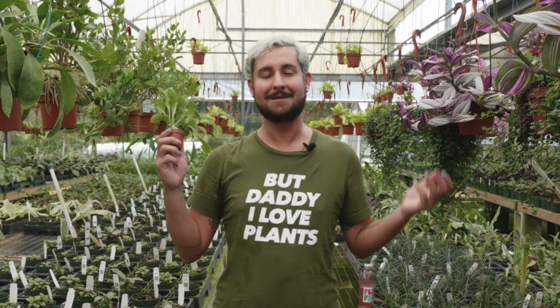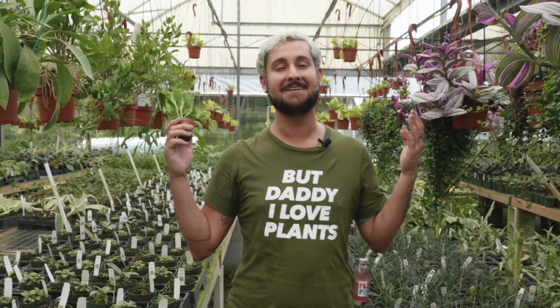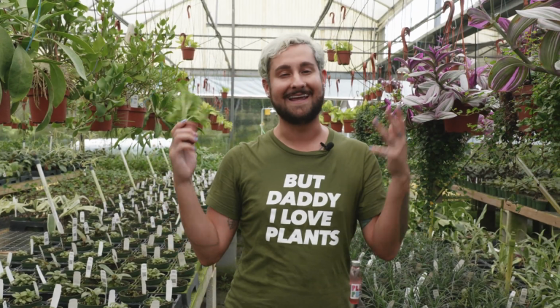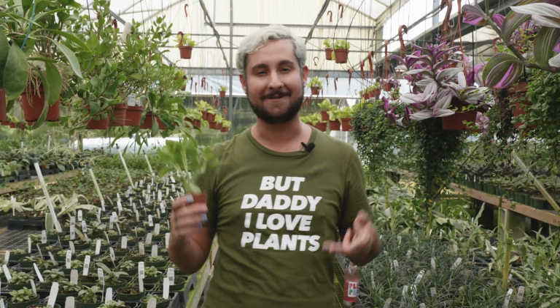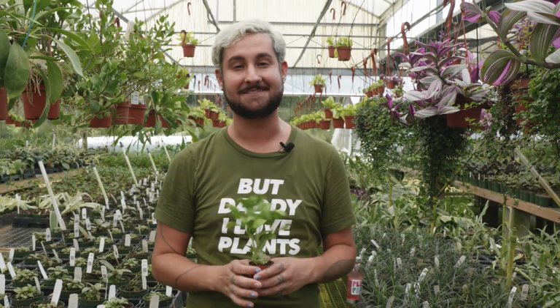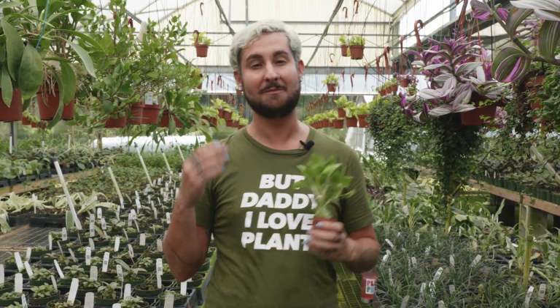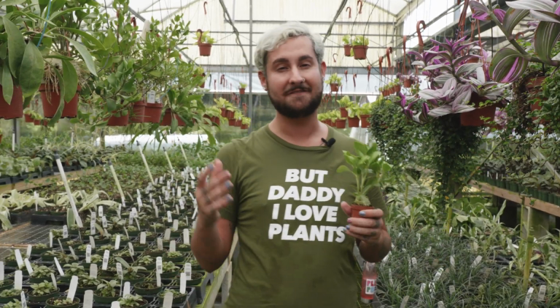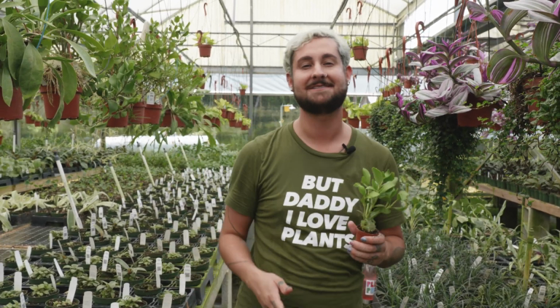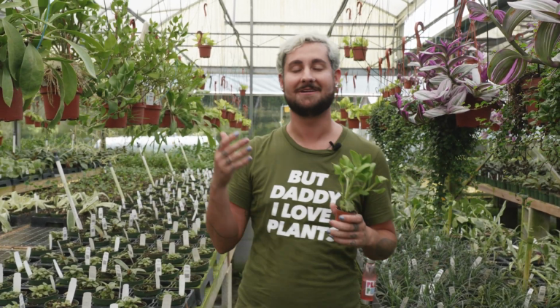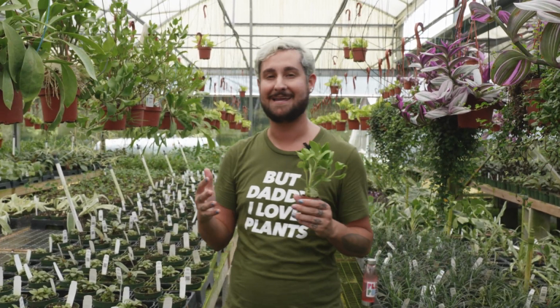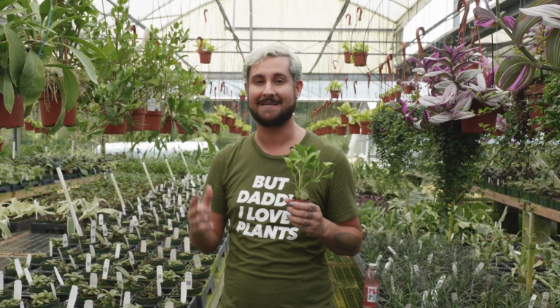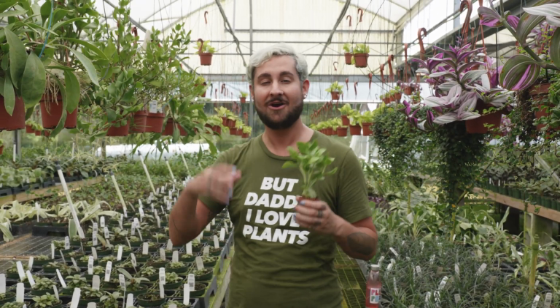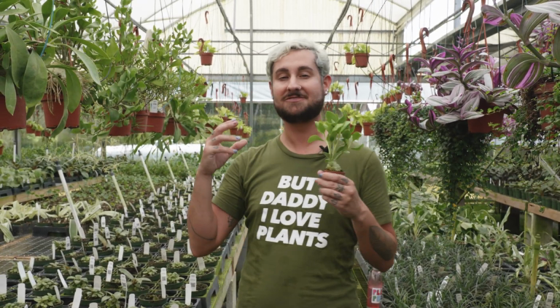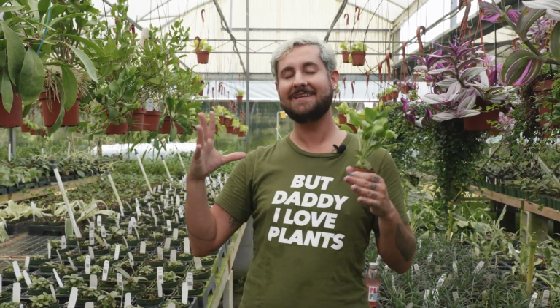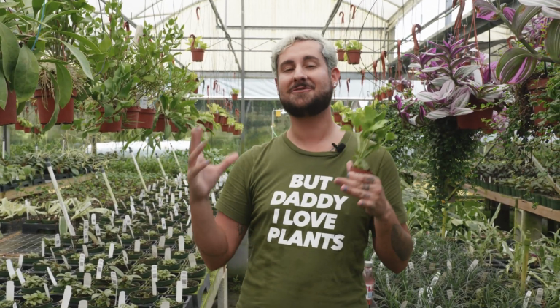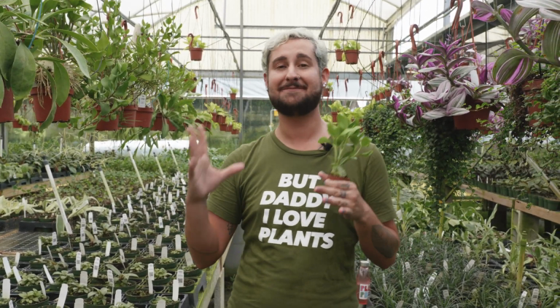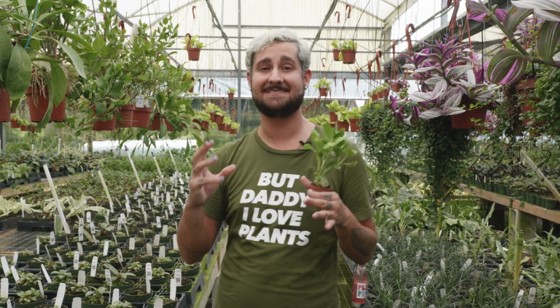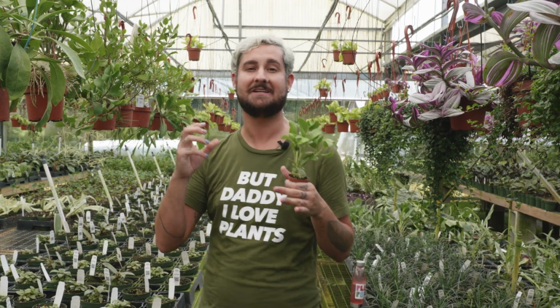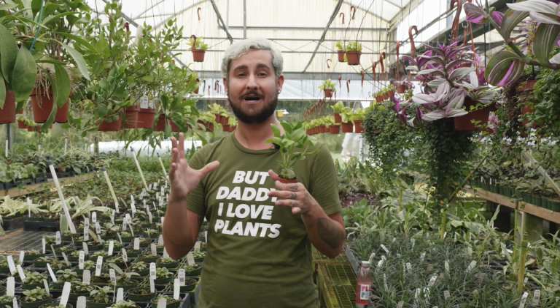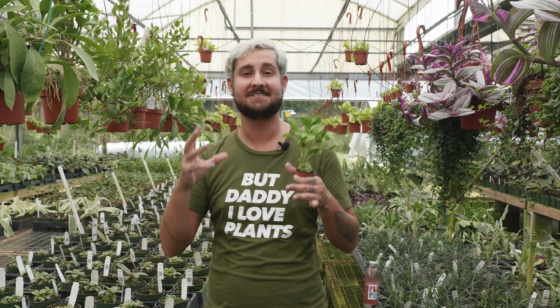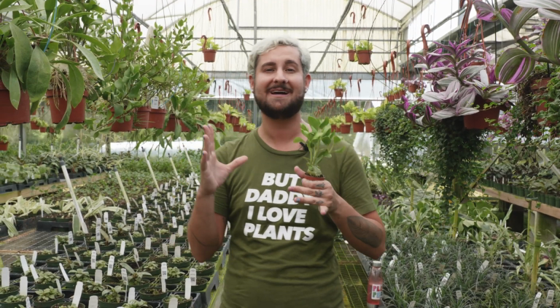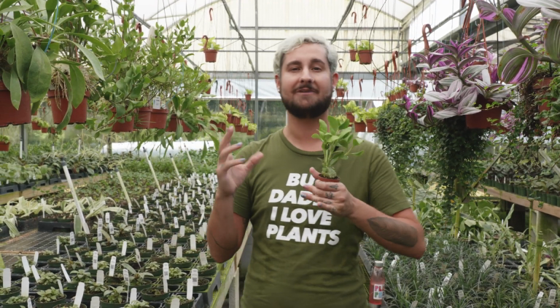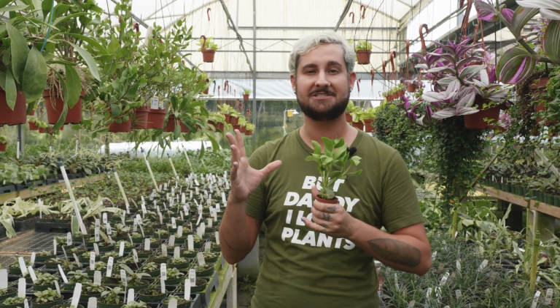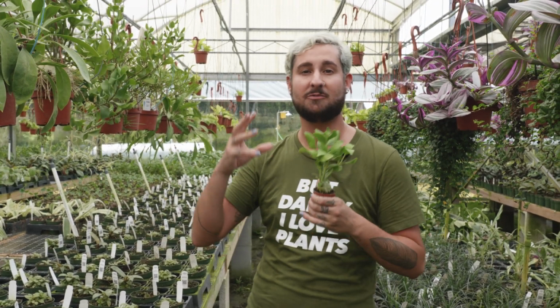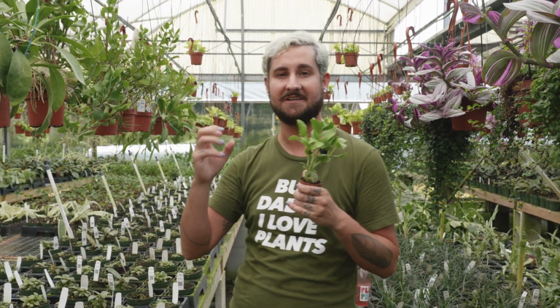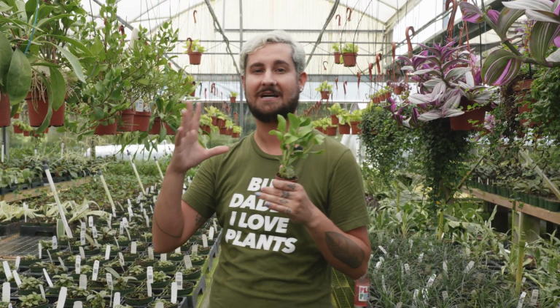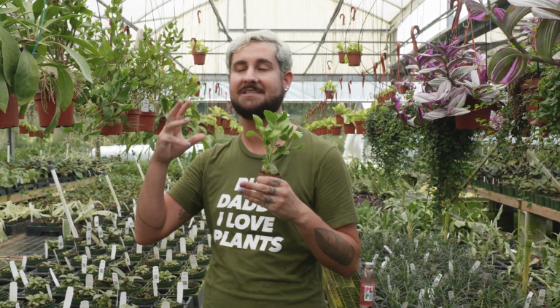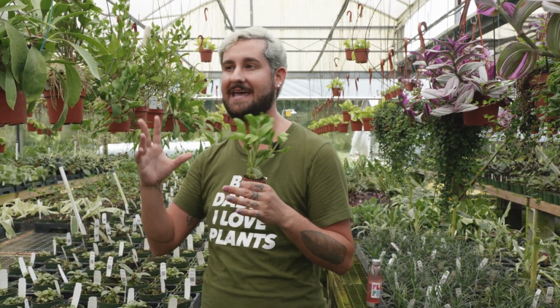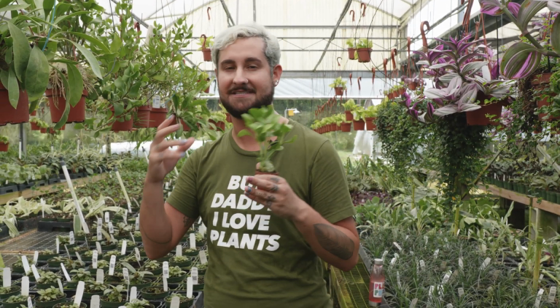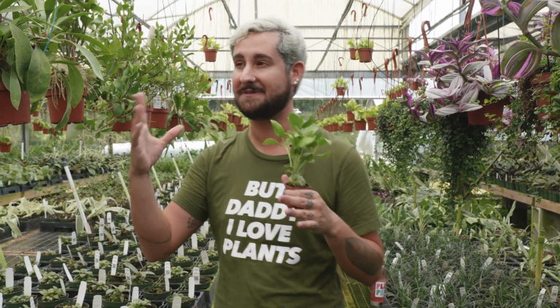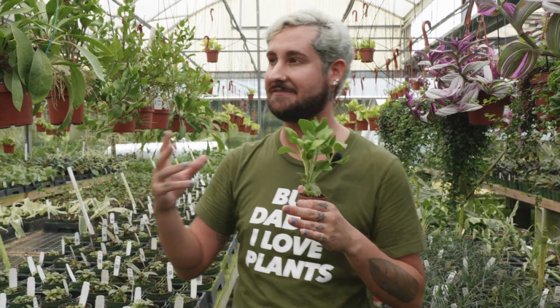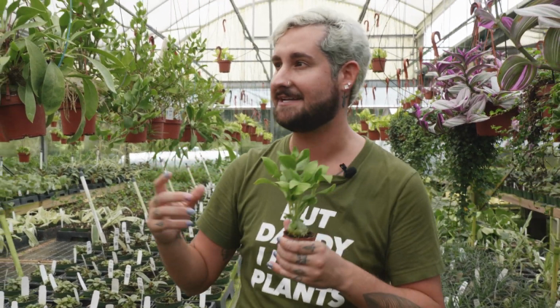Let me tell you about ant plants. Myrmecophytes, known as ant plants, are these really crazy plants that have evolved a symbiotic relationship with different species of ants.